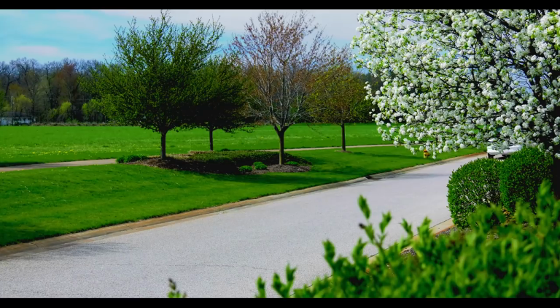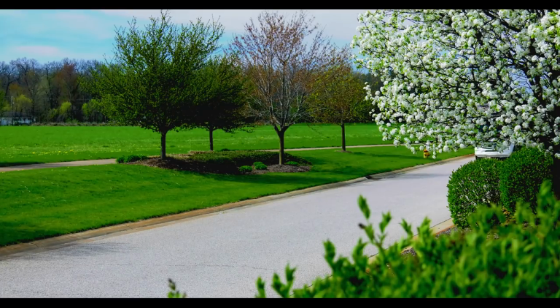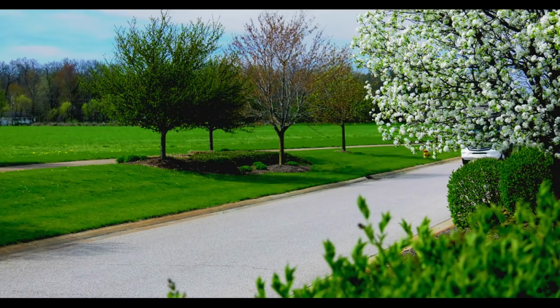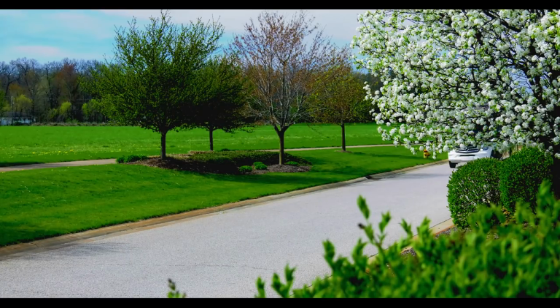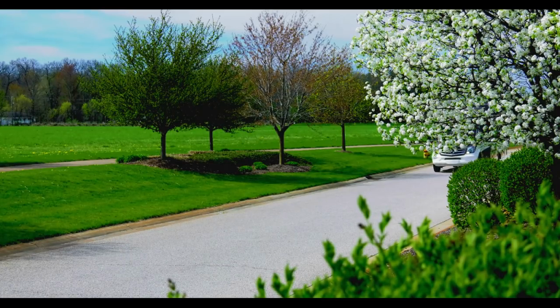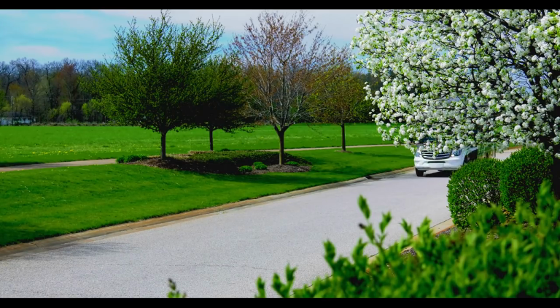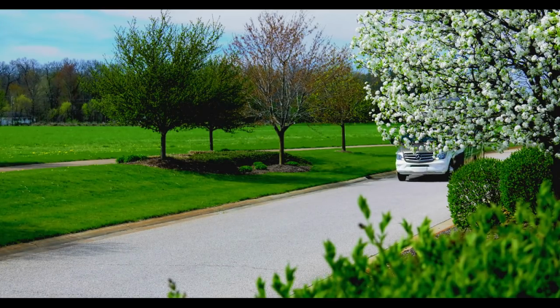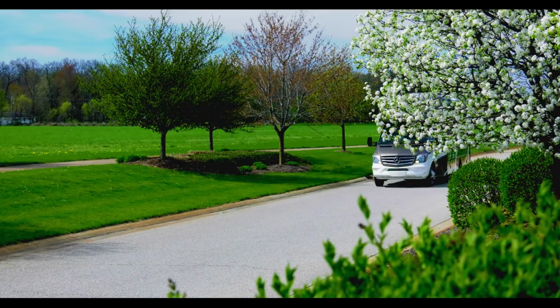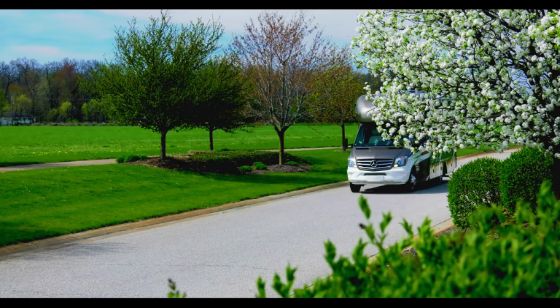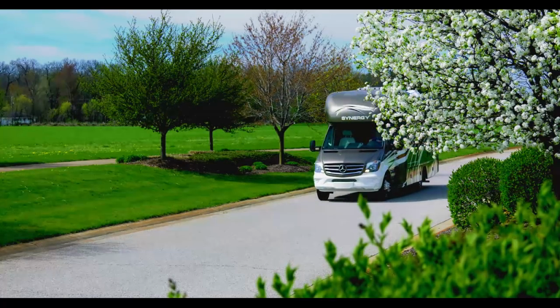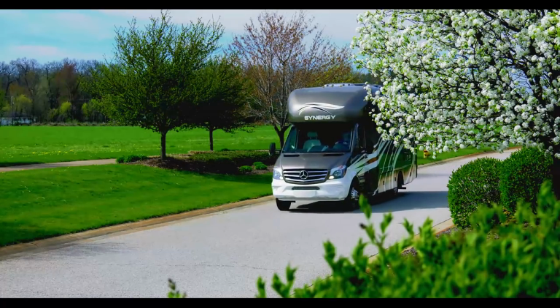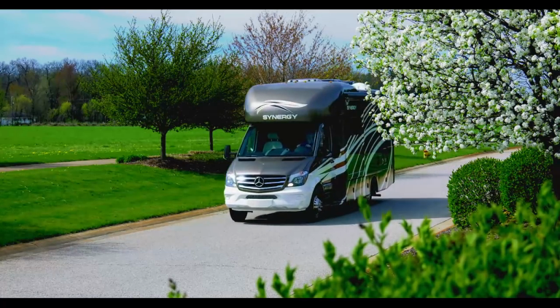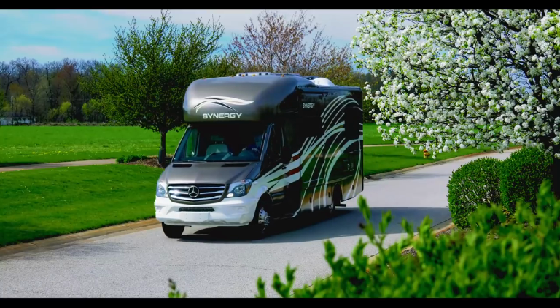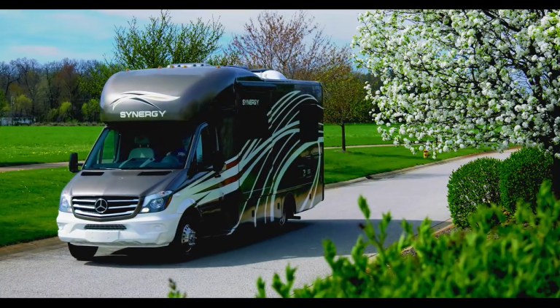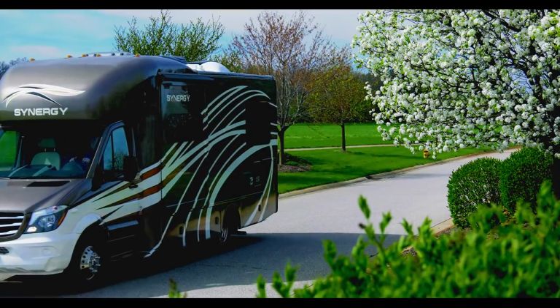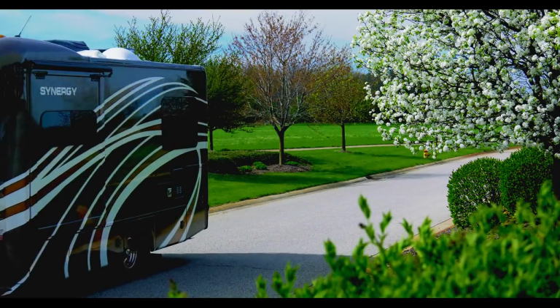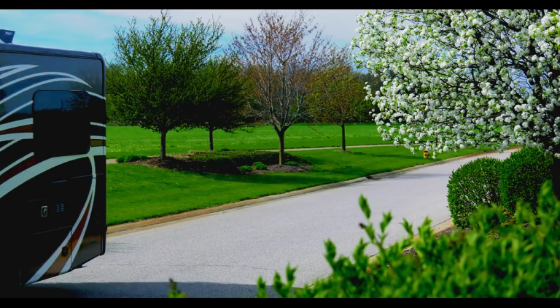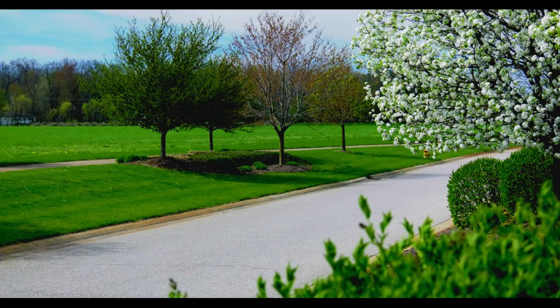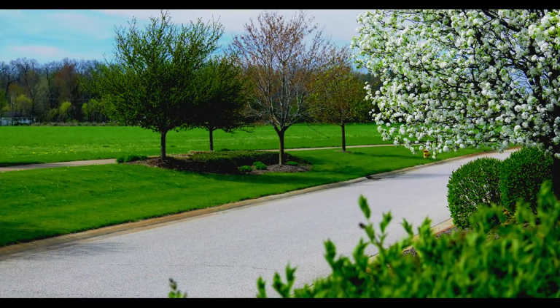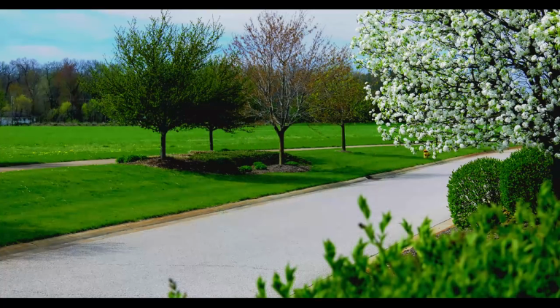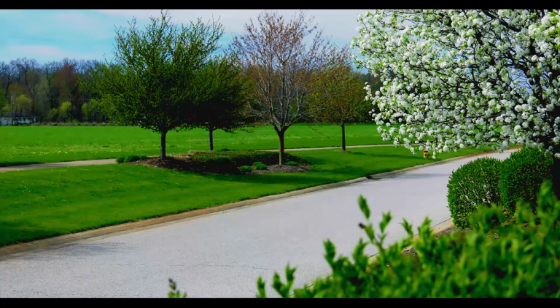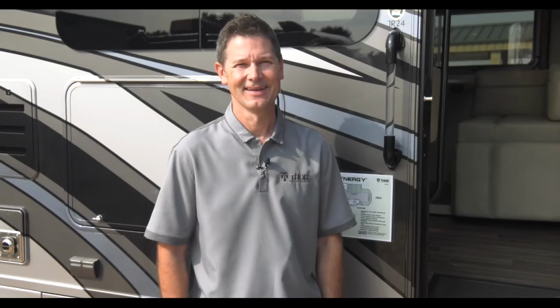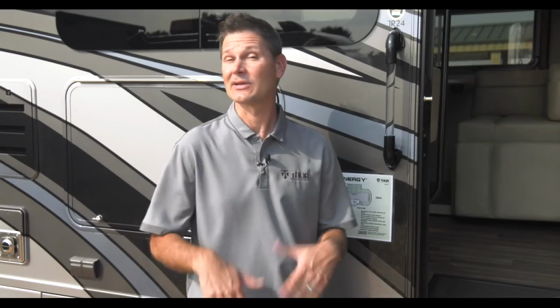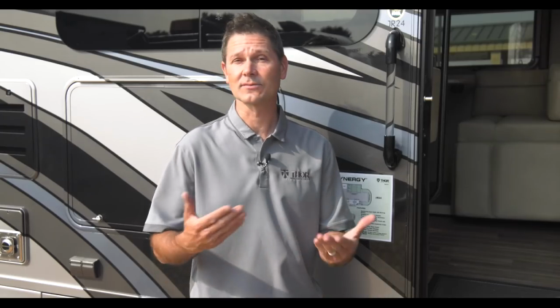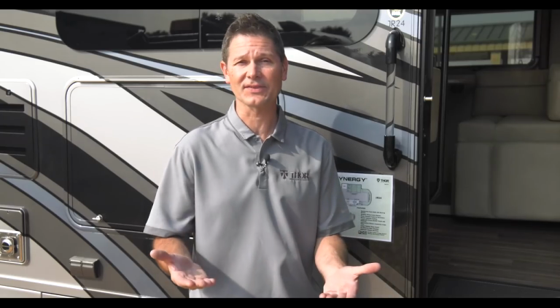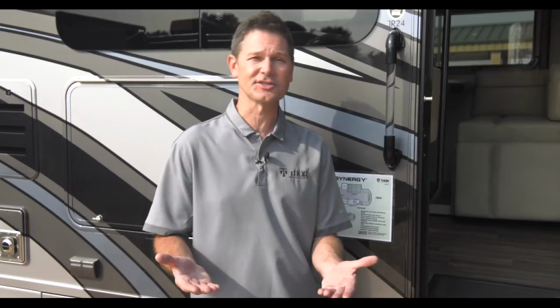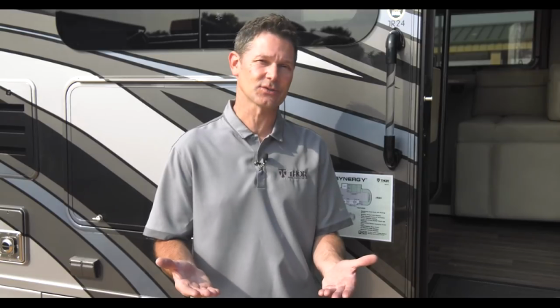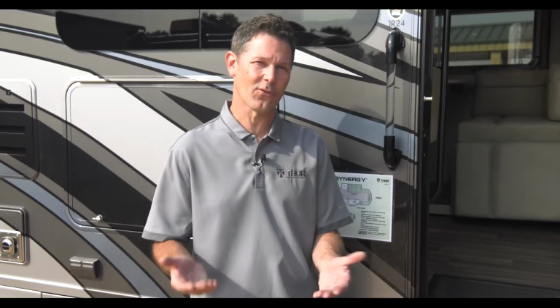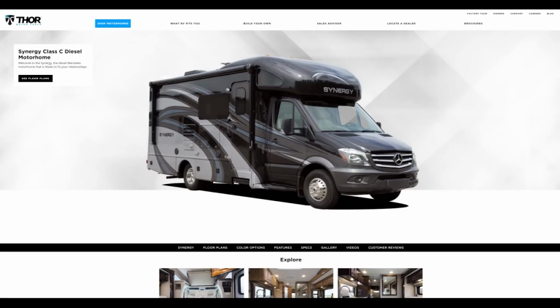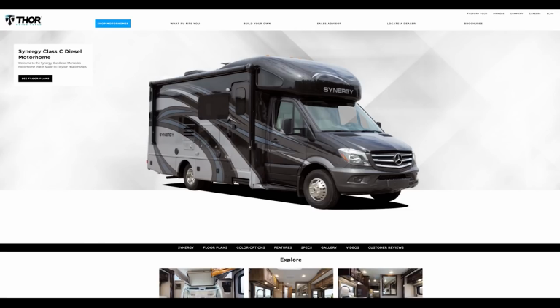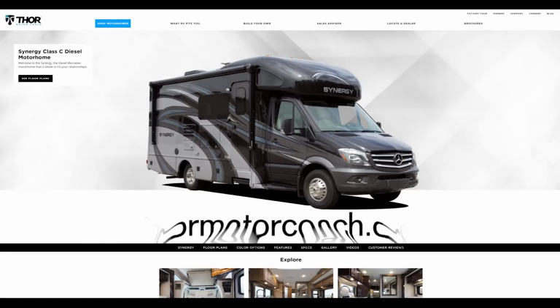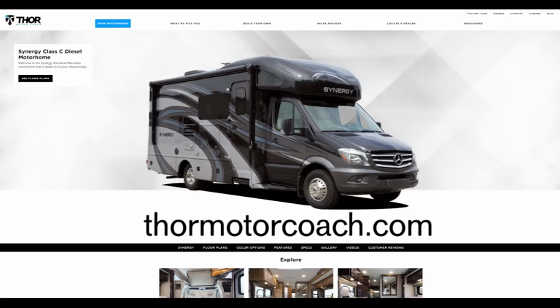The Synergy is not short on power, as the Sprinter's 188 horsepower and 325 pound-feet of torque zip you right along. If you'd like to learn more about the Synergy JR24, visit ThorneMotorCoach.com.